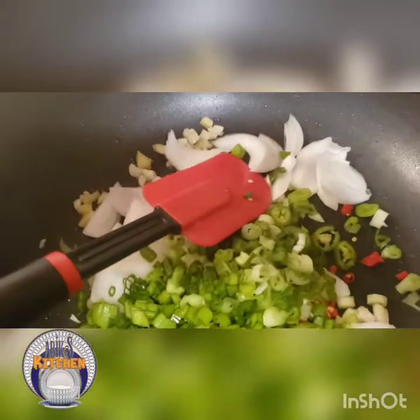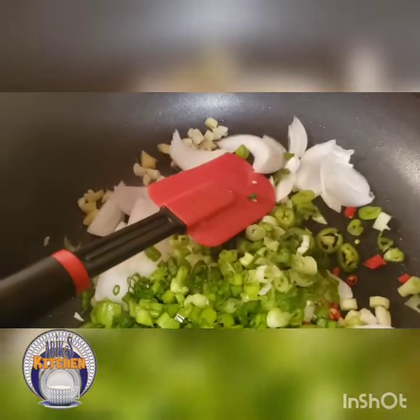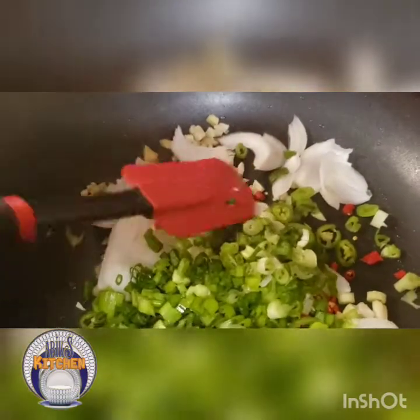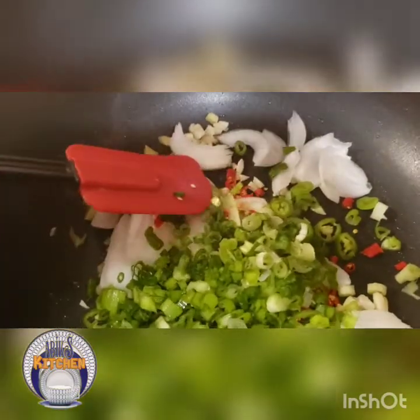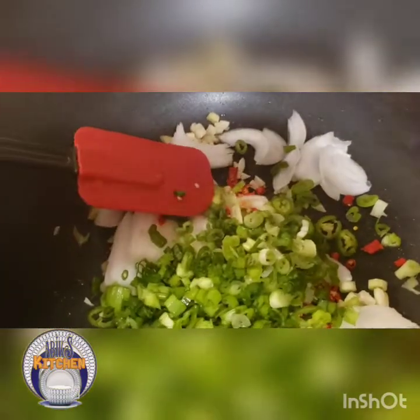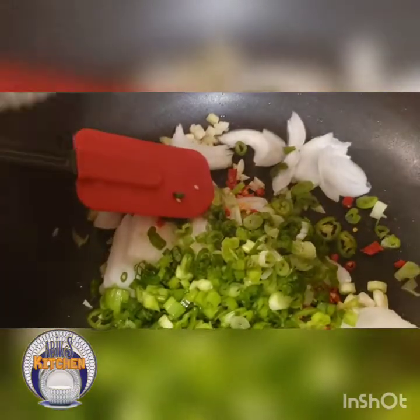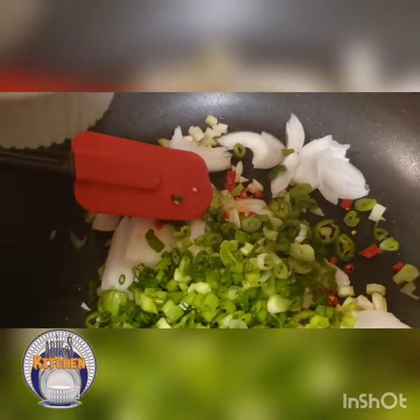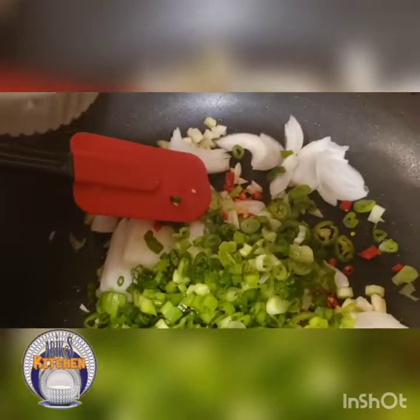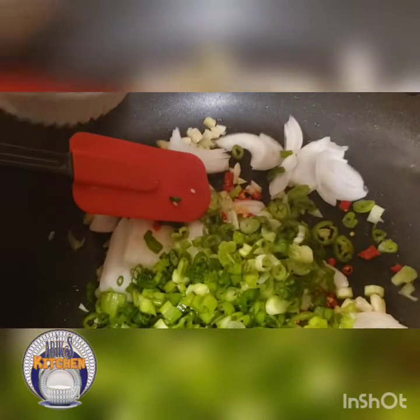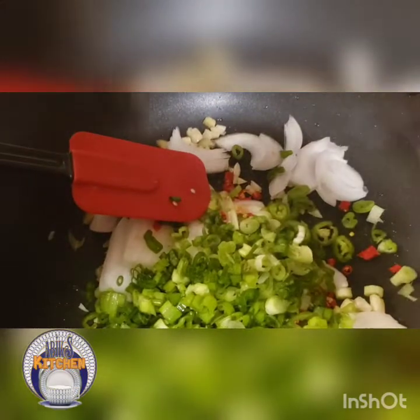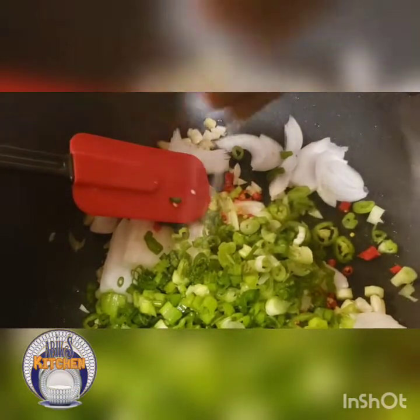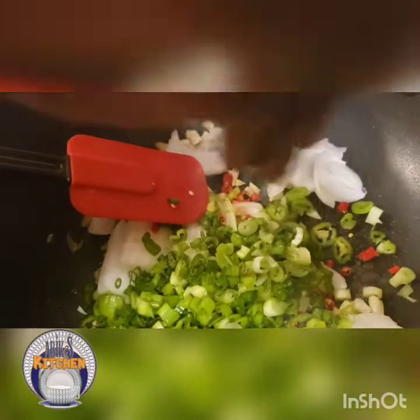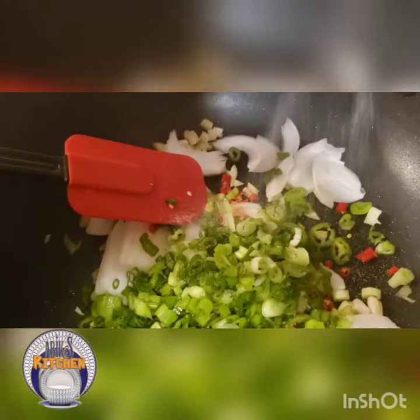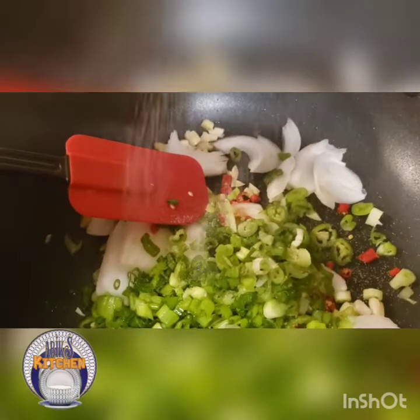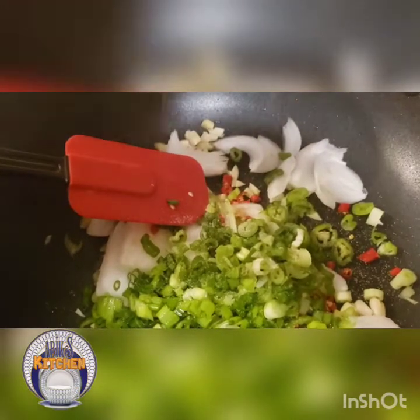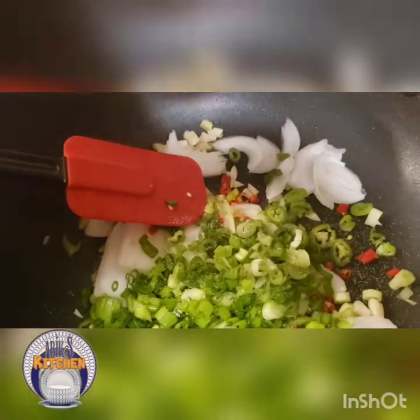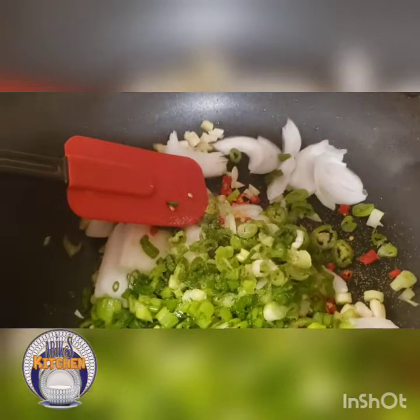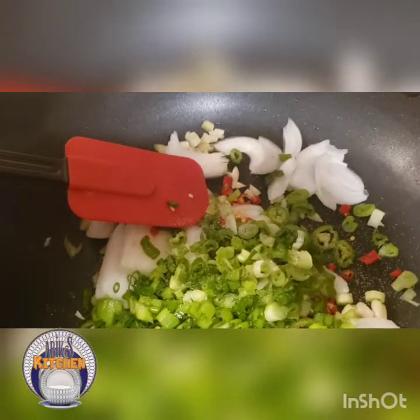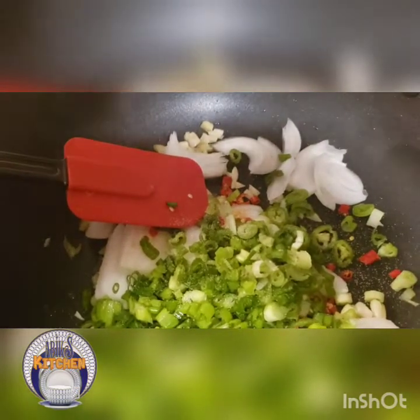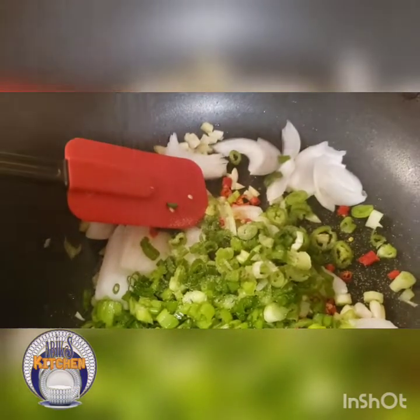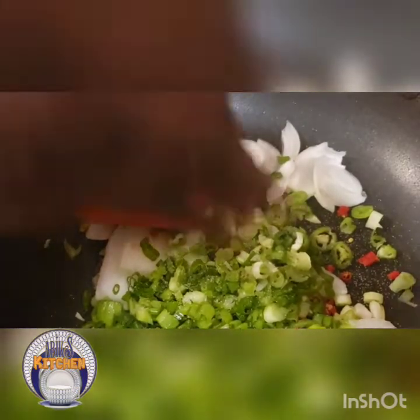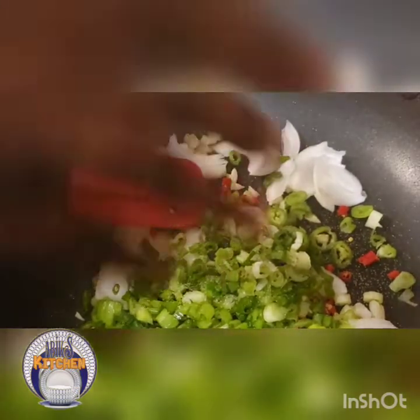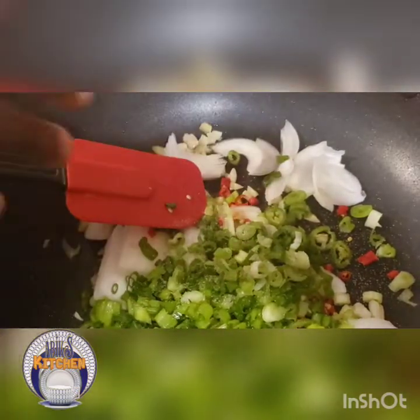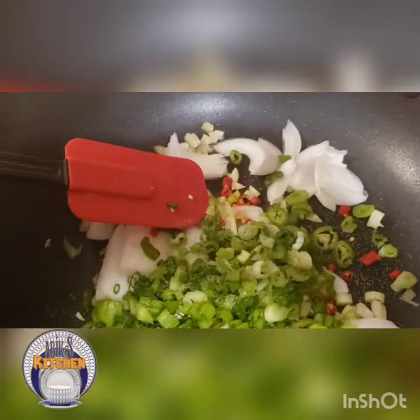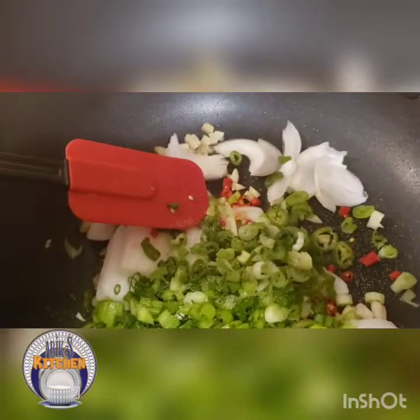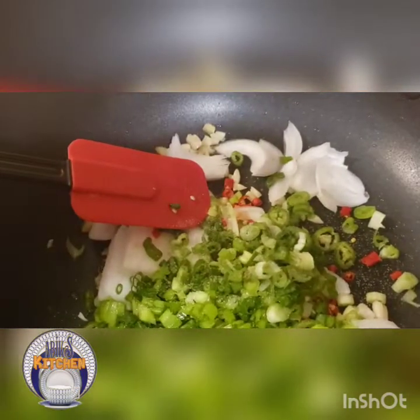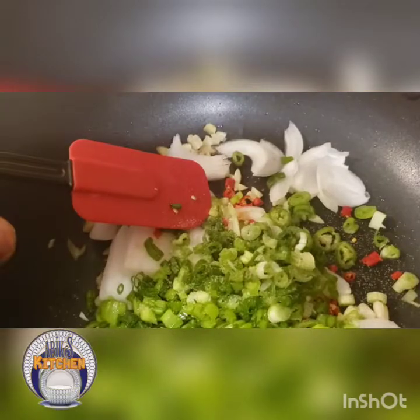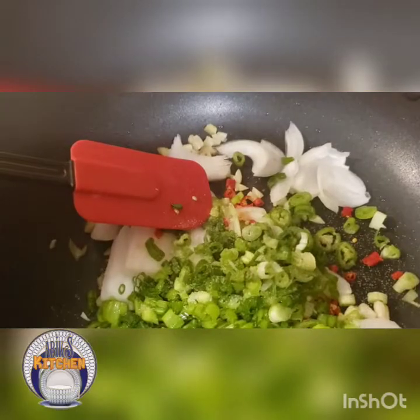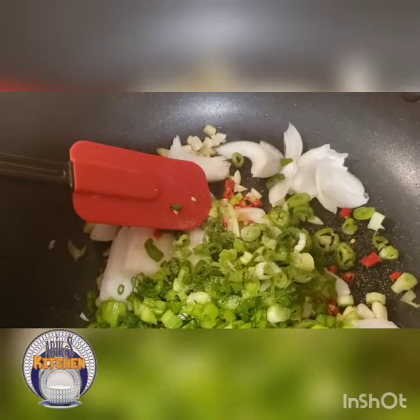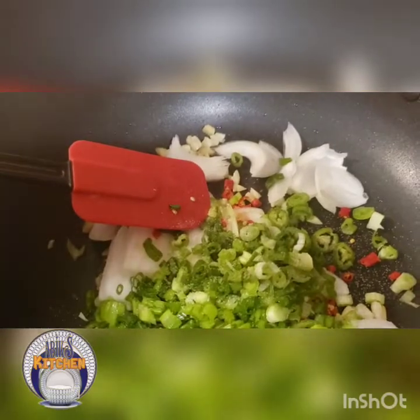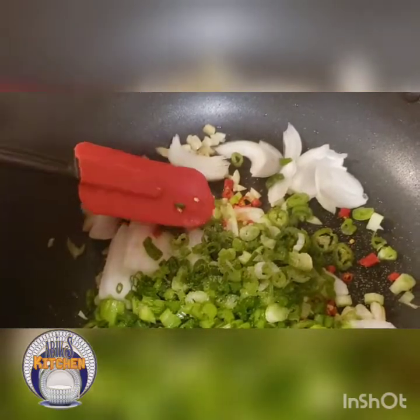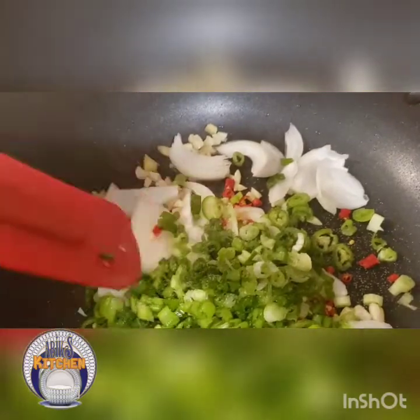Just put a pinch of salt in it — not too much. Stir it together and let's wait for our chicken wings.